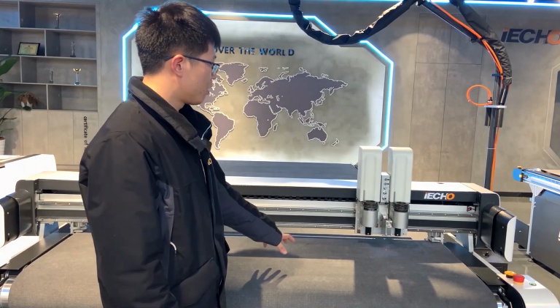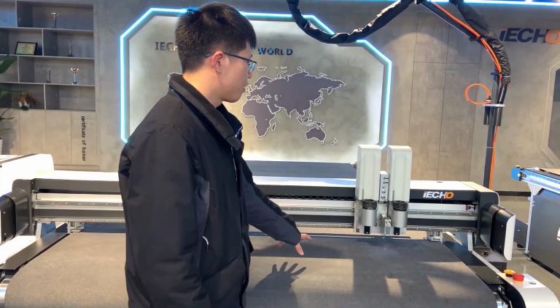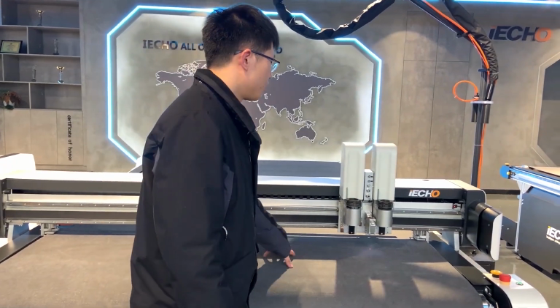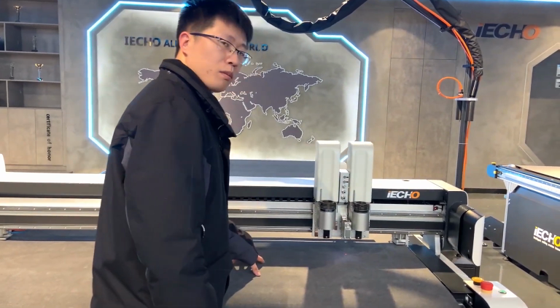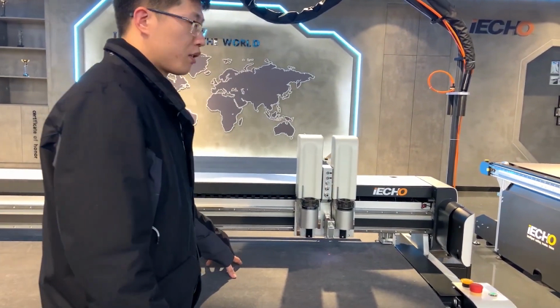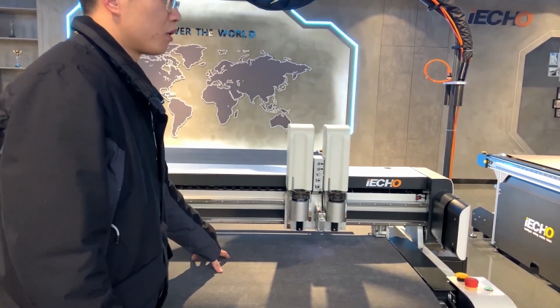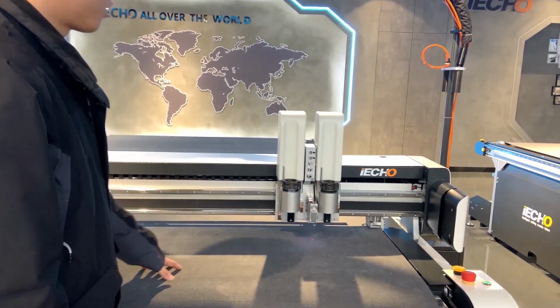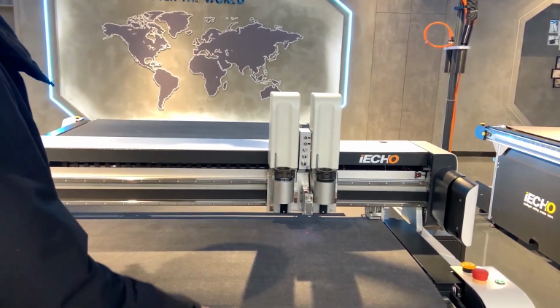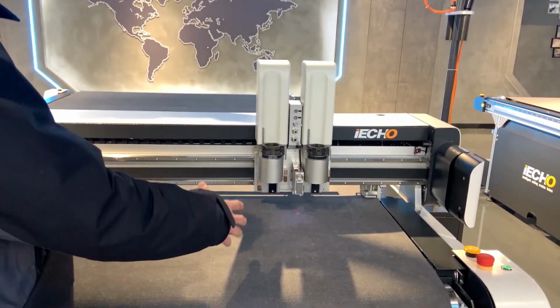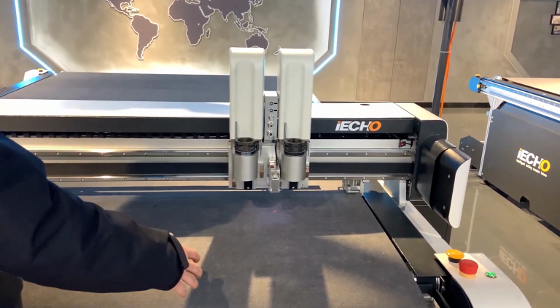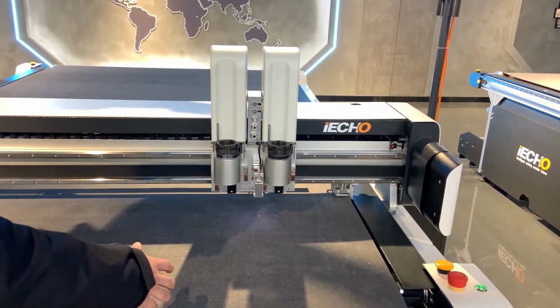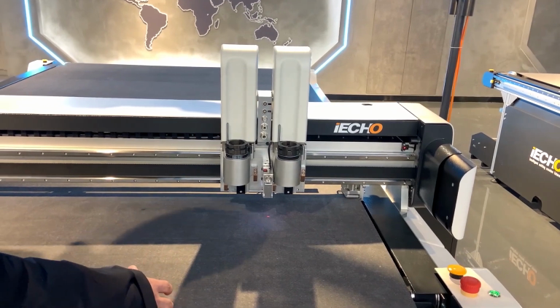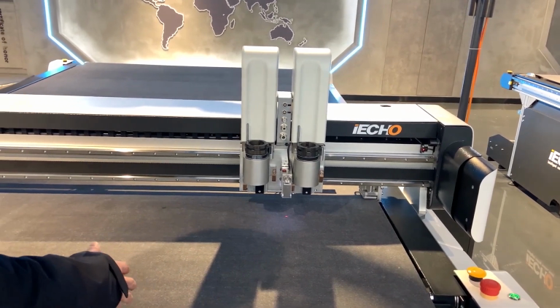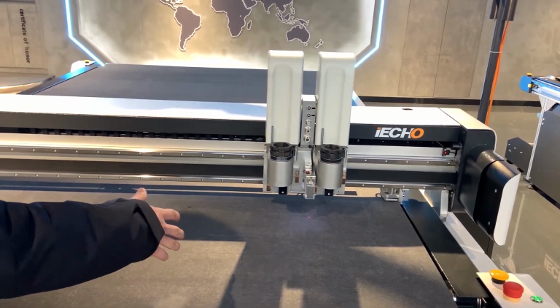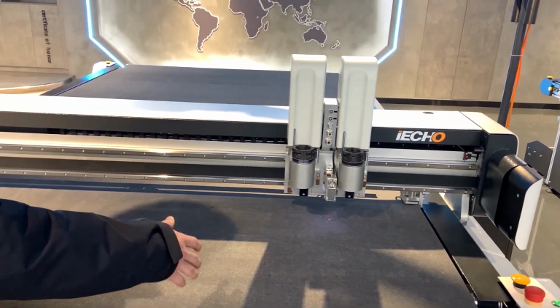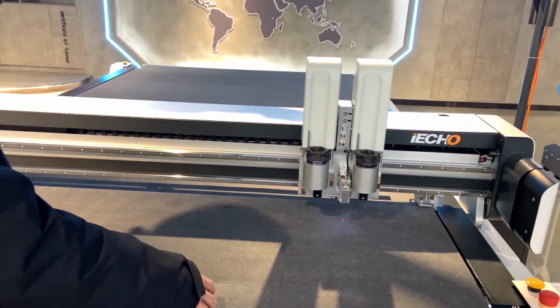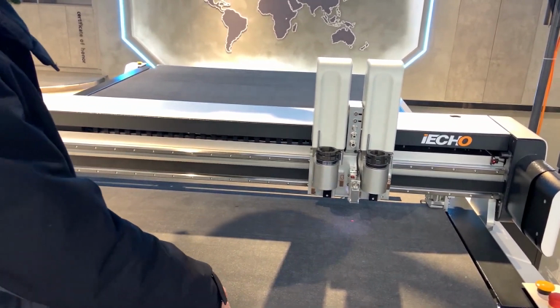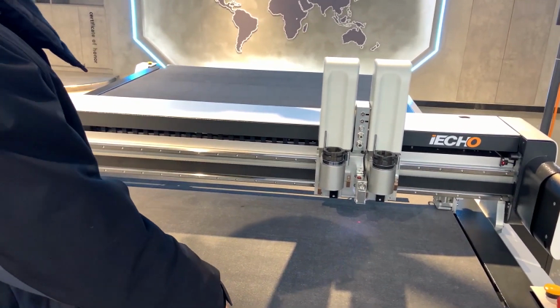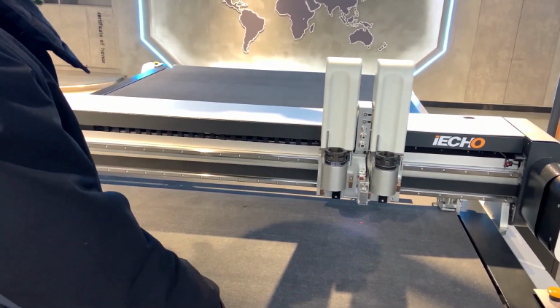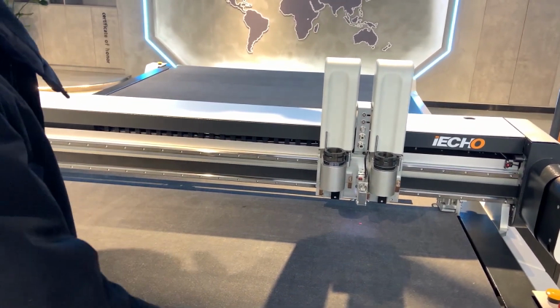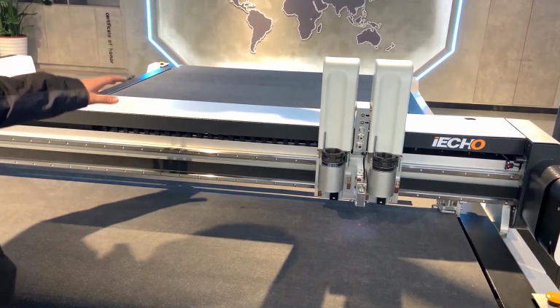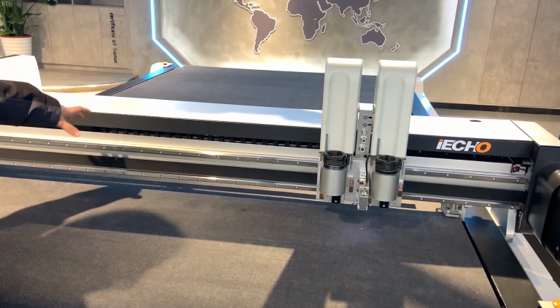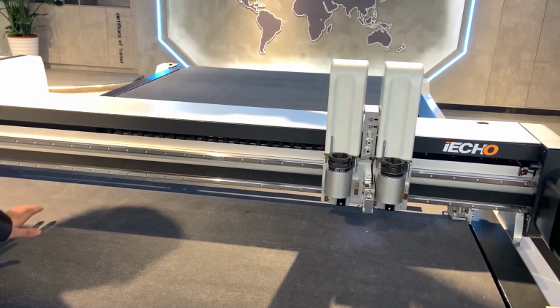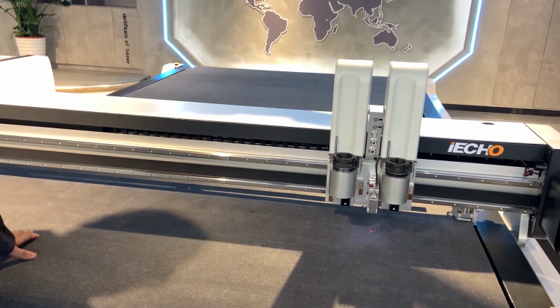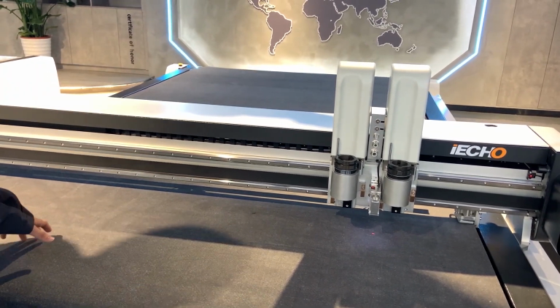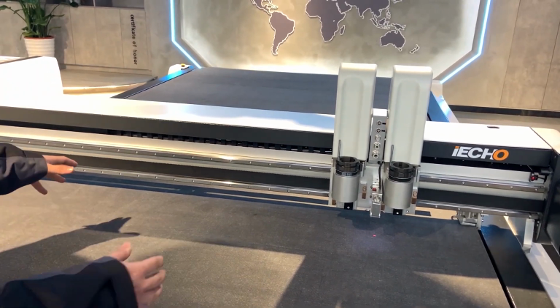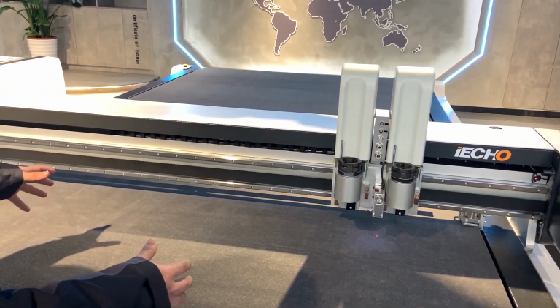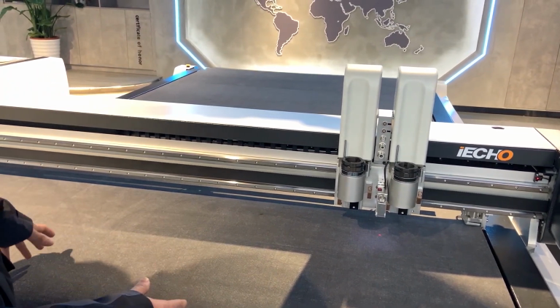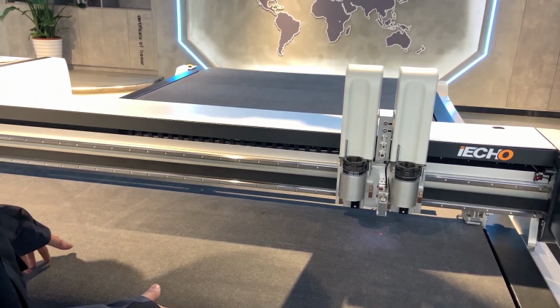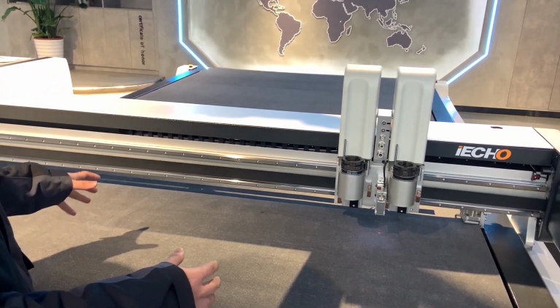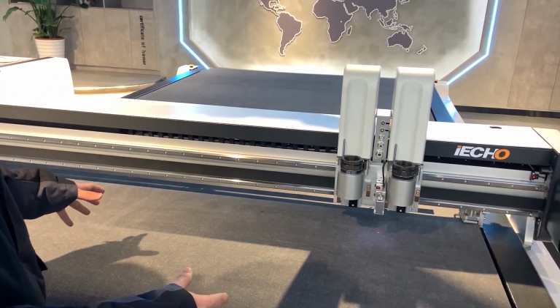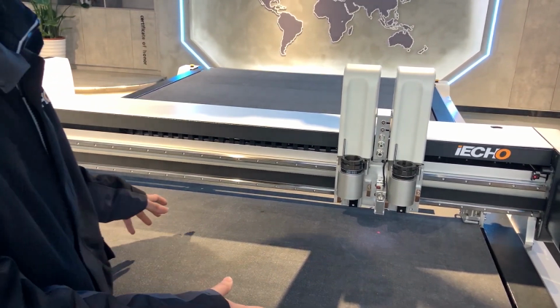This is an aluminum cutting table. It has four vacuum rooms. You can open the rooms depending on your material size. And we put the pump under the machine and it has a silencer box, so it is much quieter.